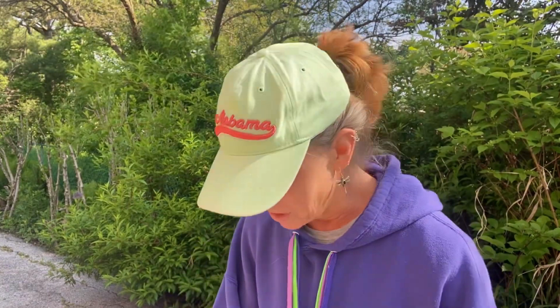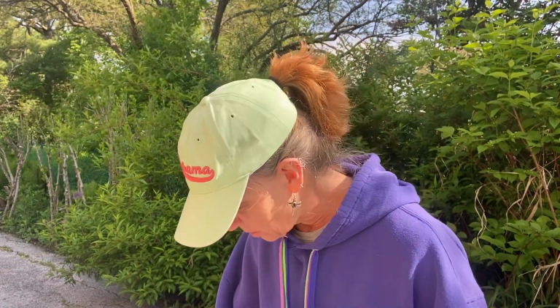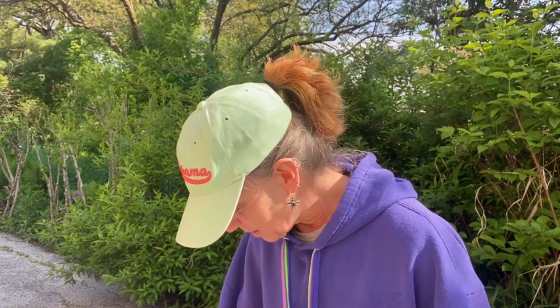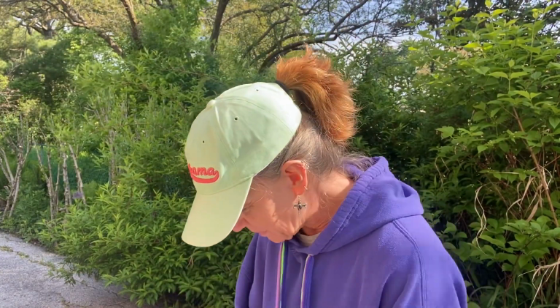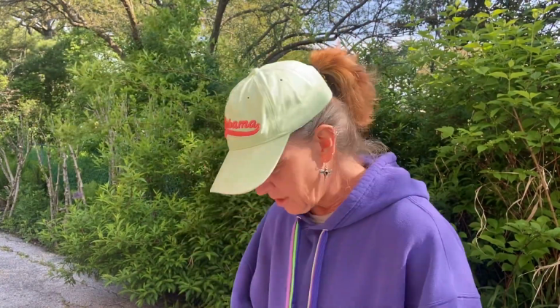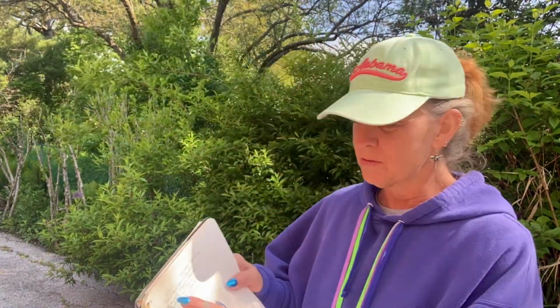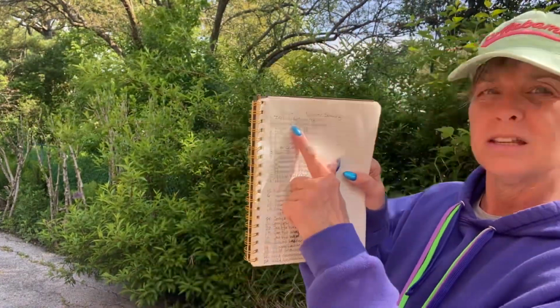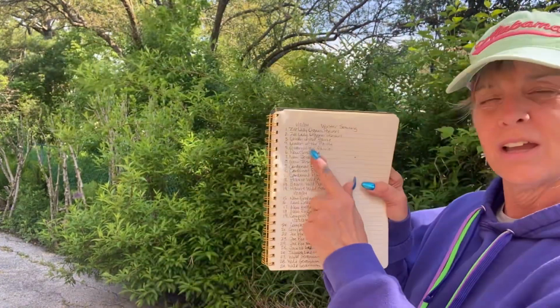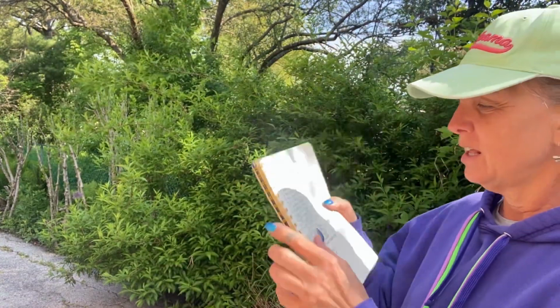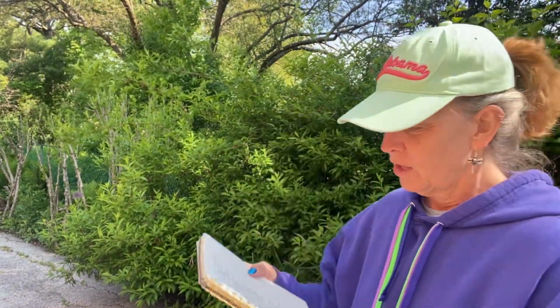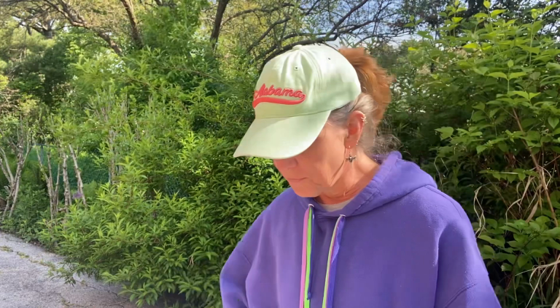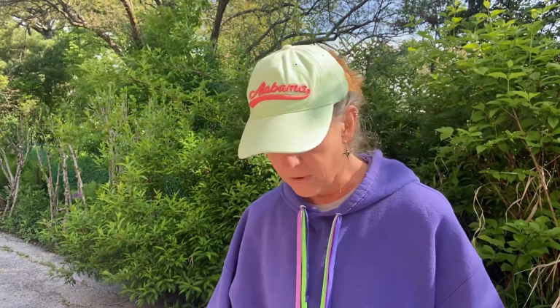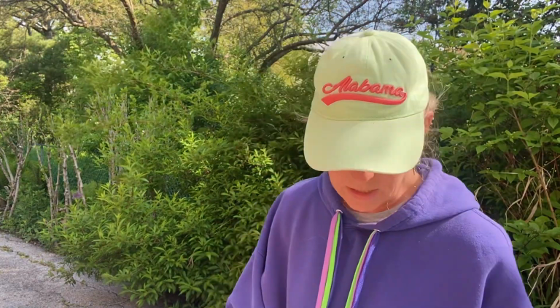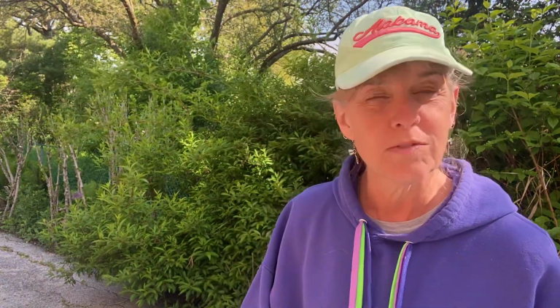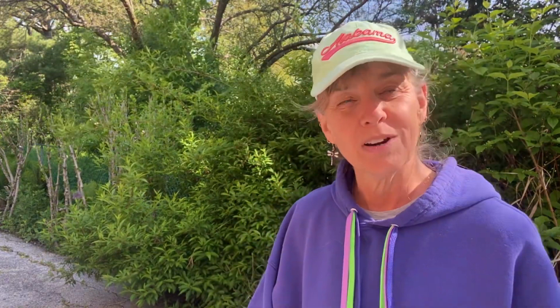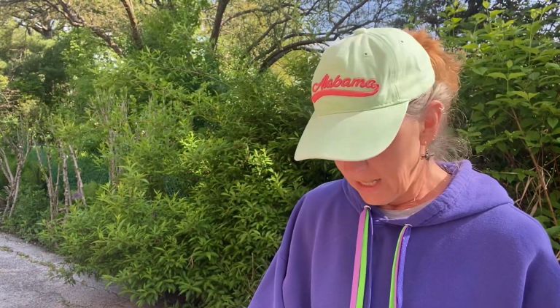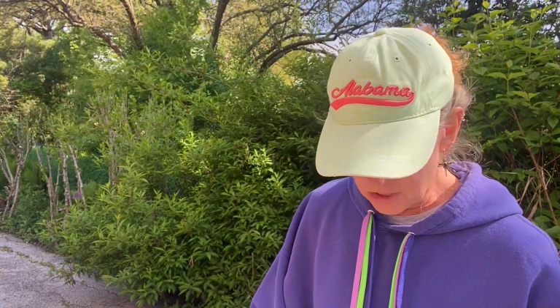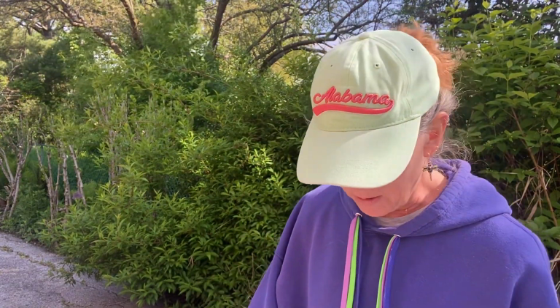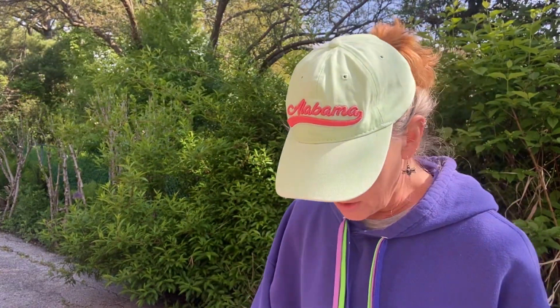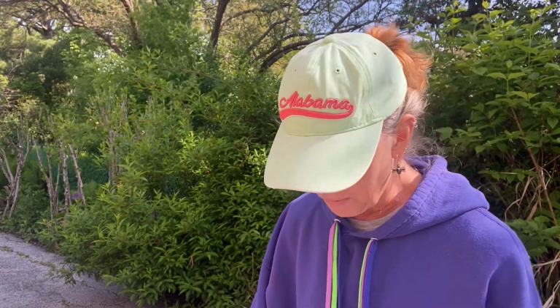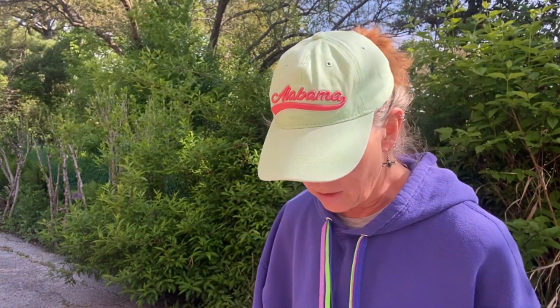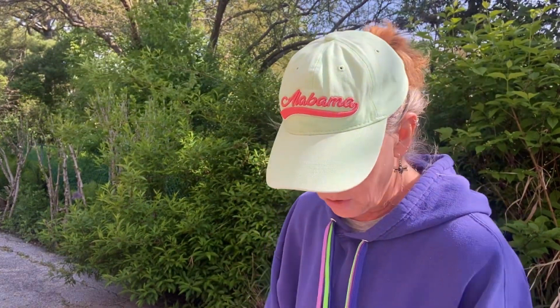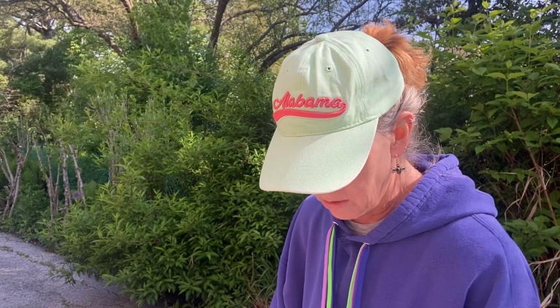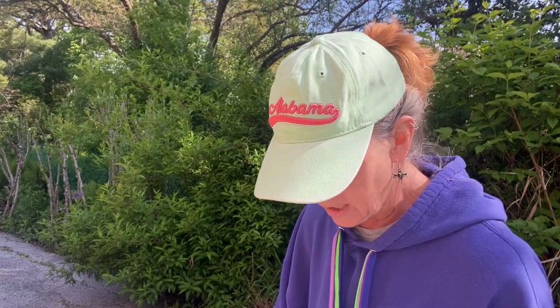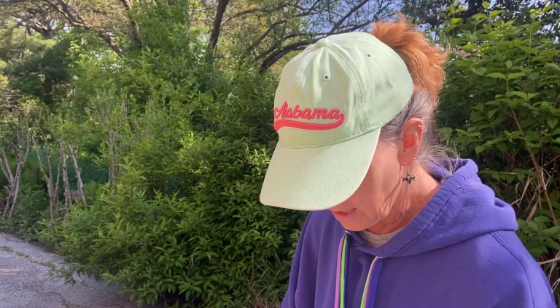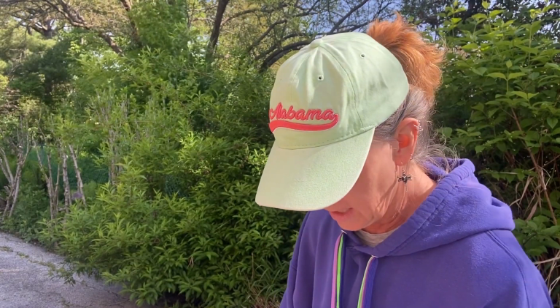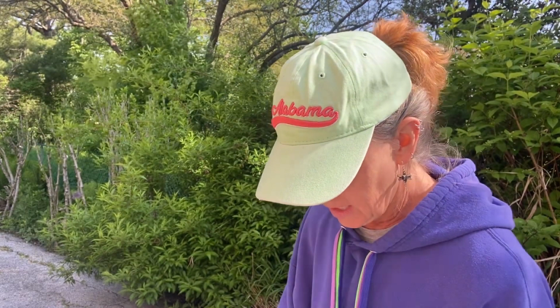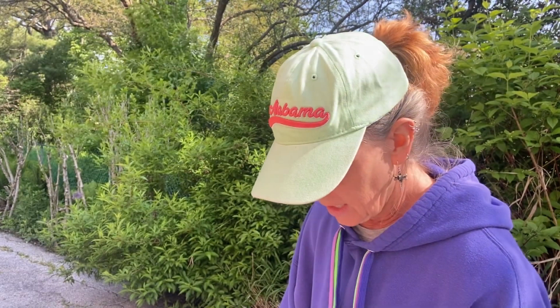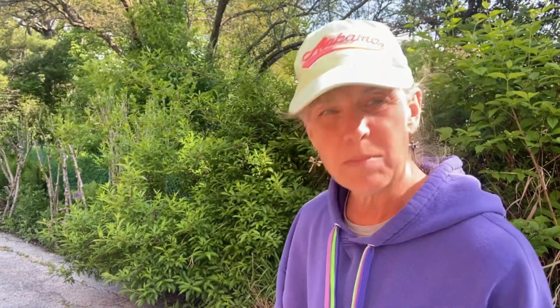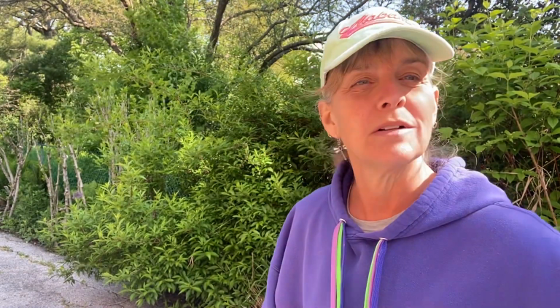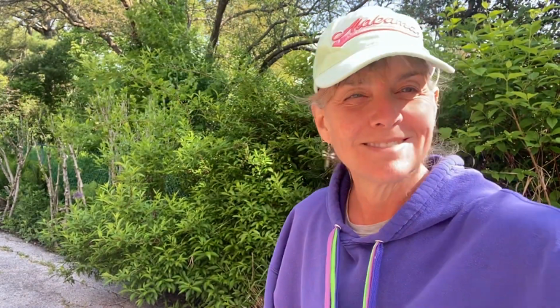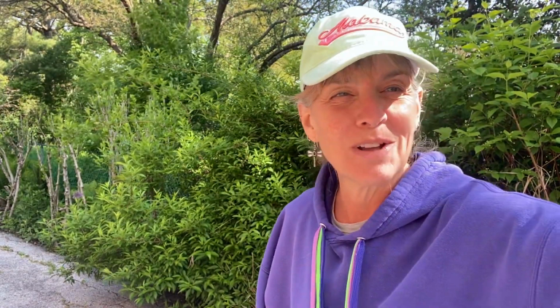Okay, so jug number three. Here's my list — three, four, and five is Queen of the Prairie. I should have brought my little seedling packets out so I could show you what they look like. Maybe I will — I'm going to go get it.